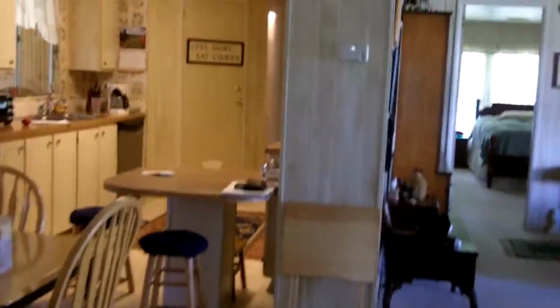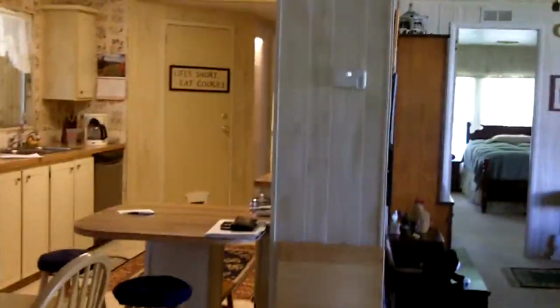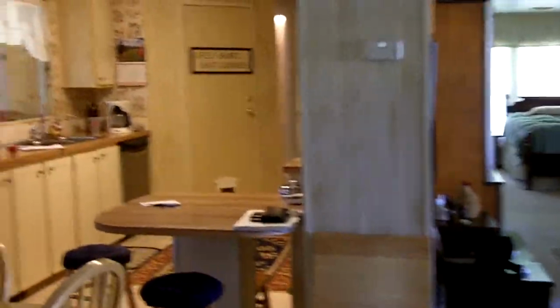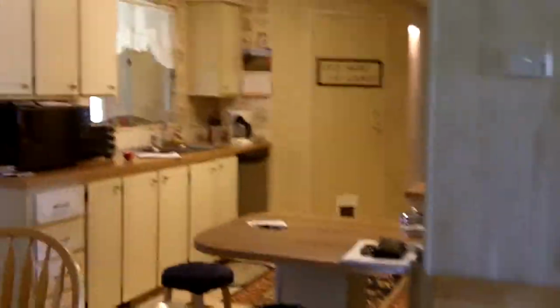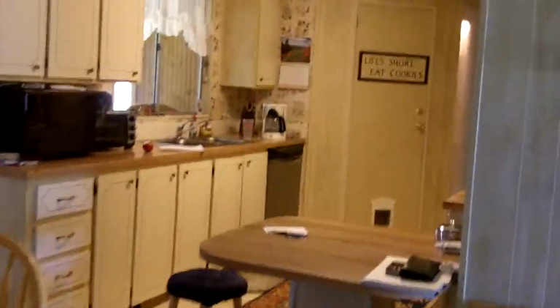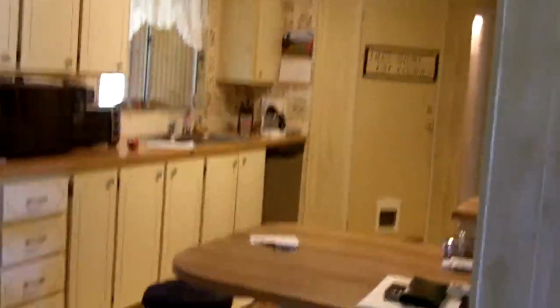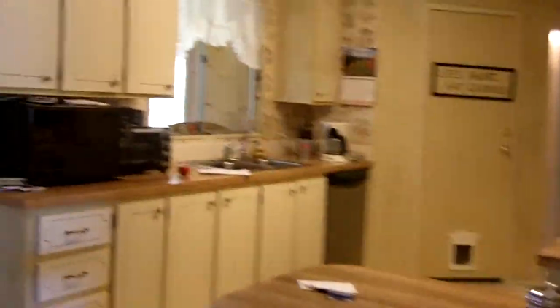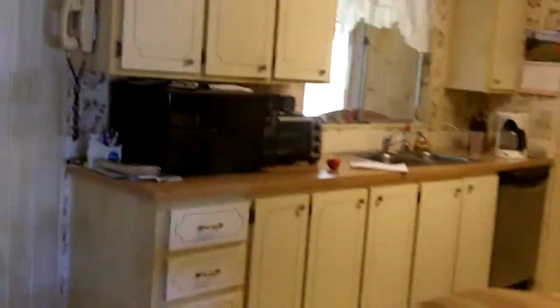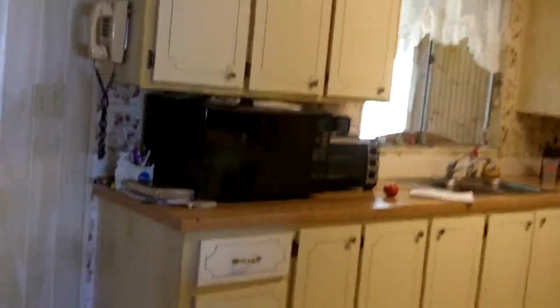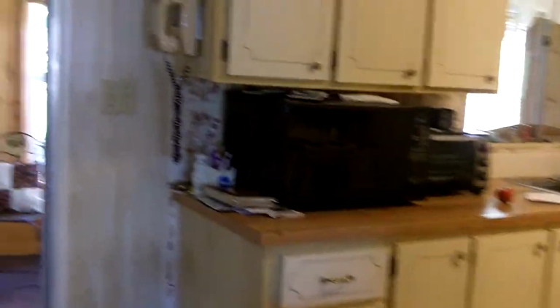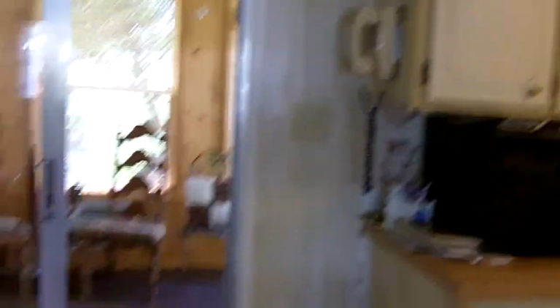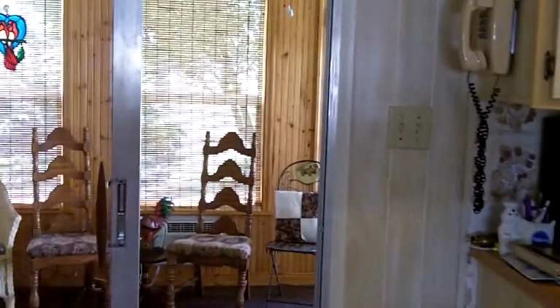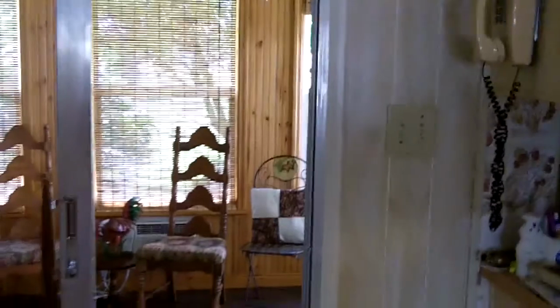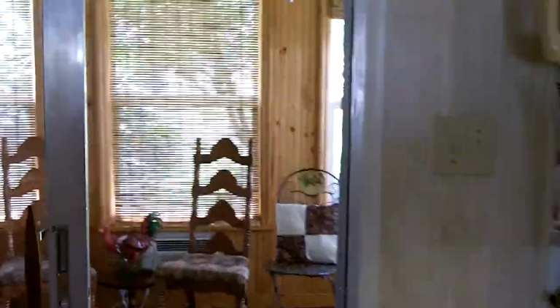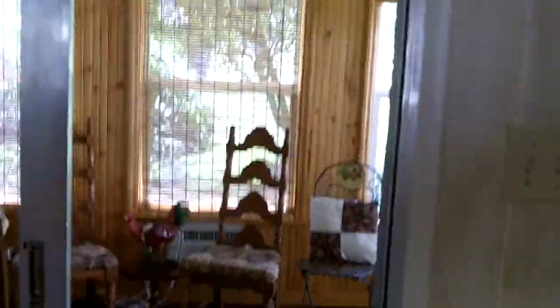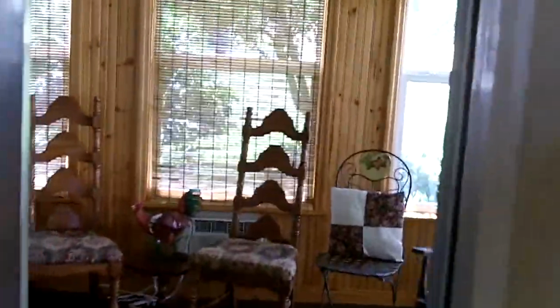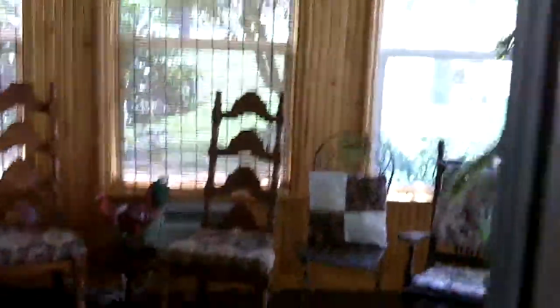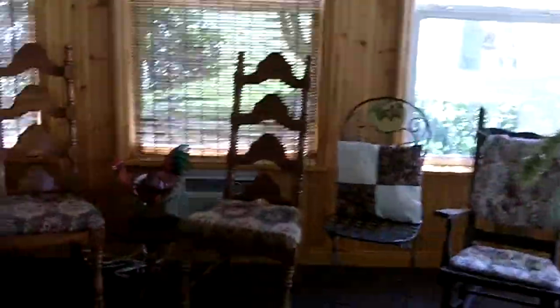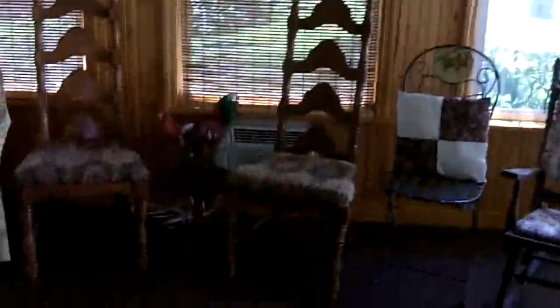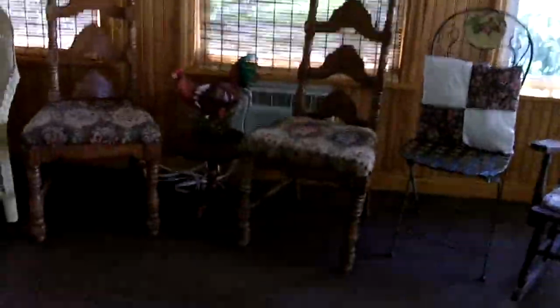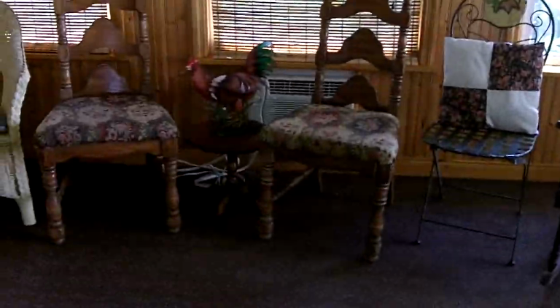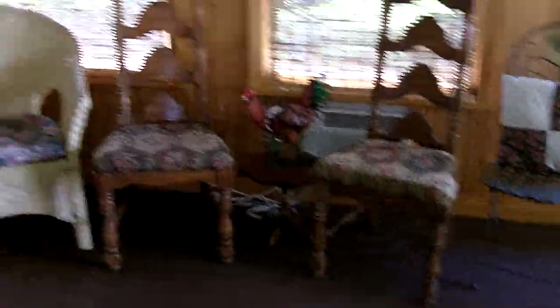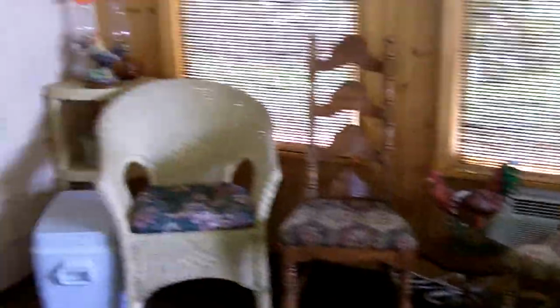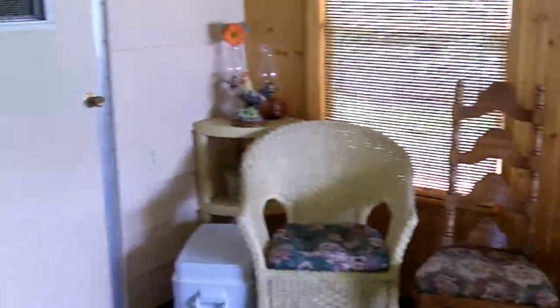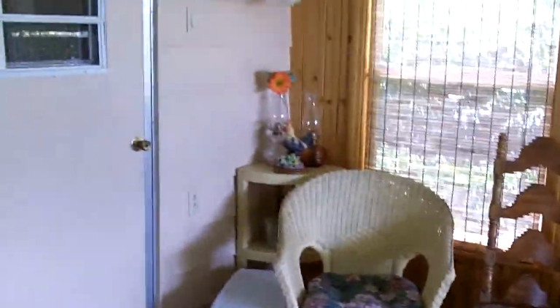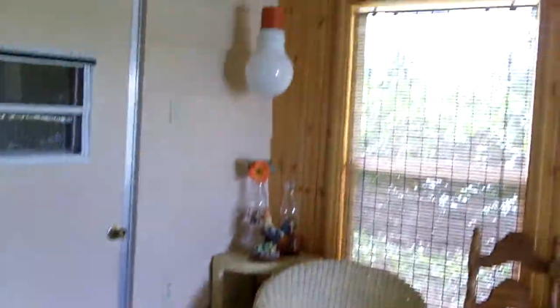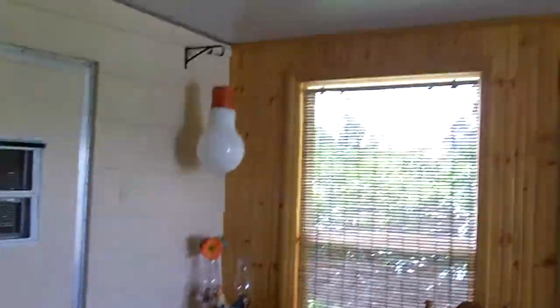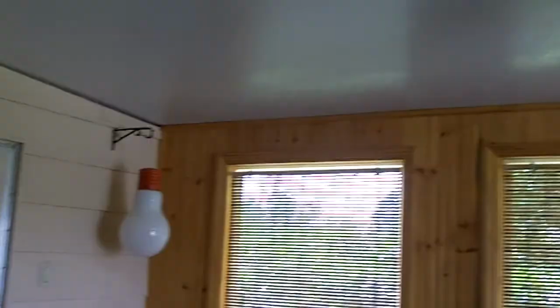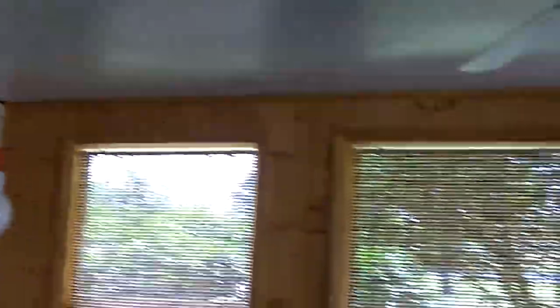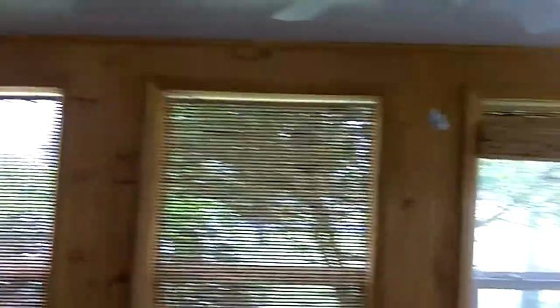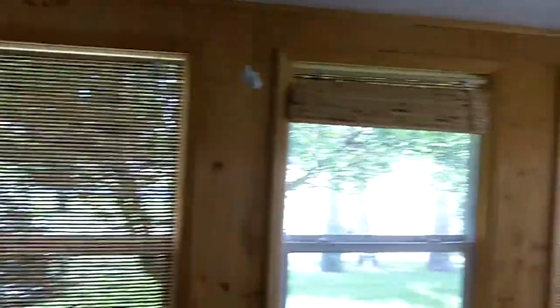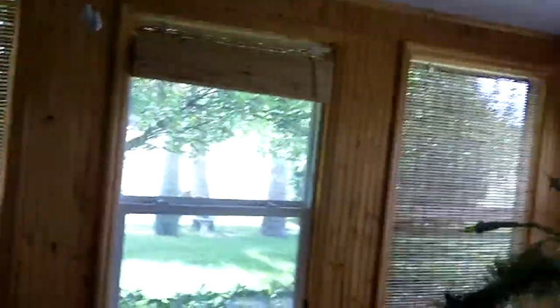Now we're going to go out to the enclosed porch, which is under air. There's a little air conditioner unit down there. It's a very nice enclosed porch, all under air.